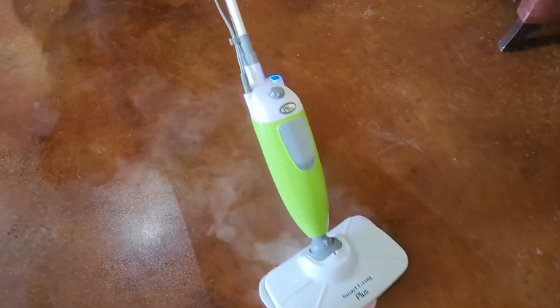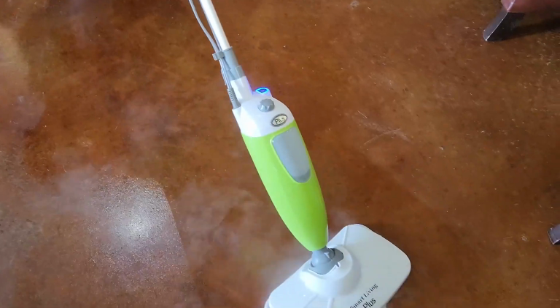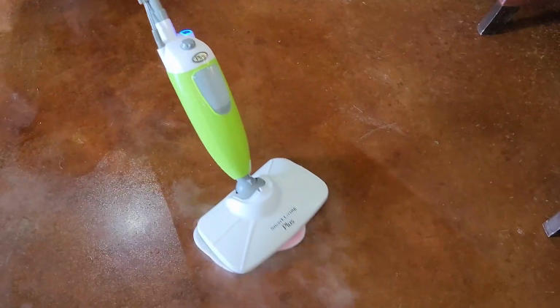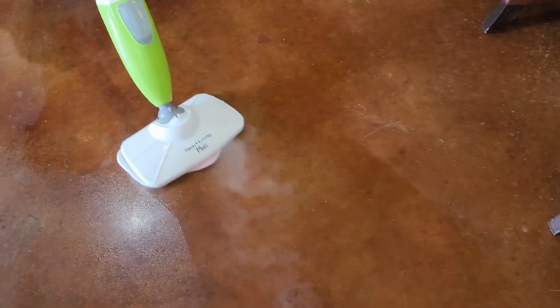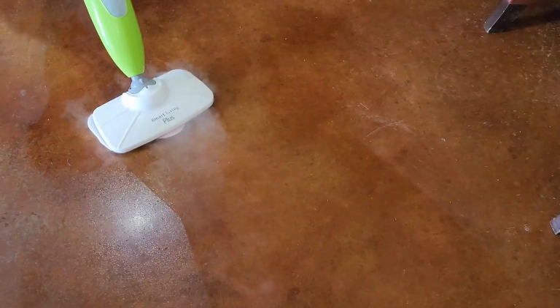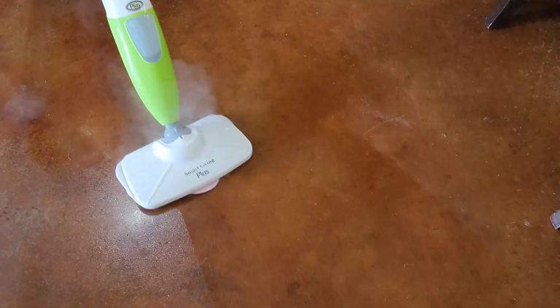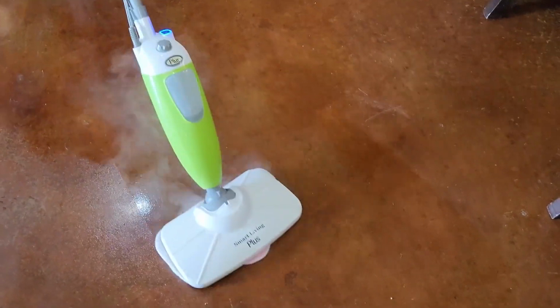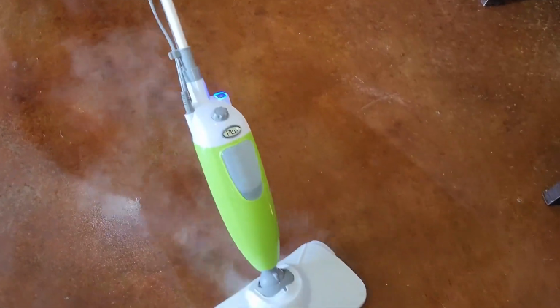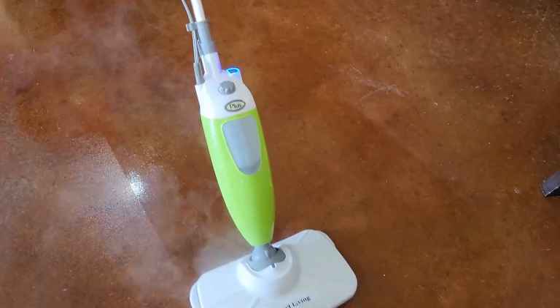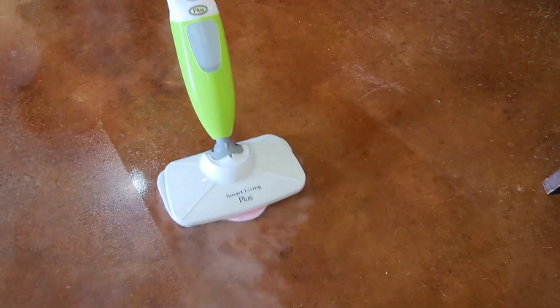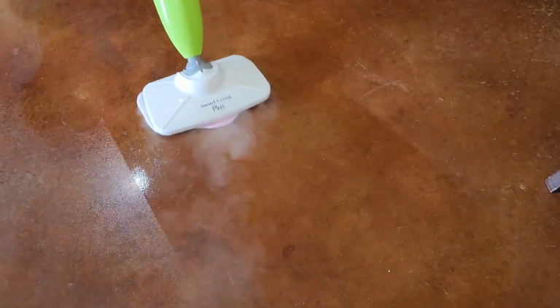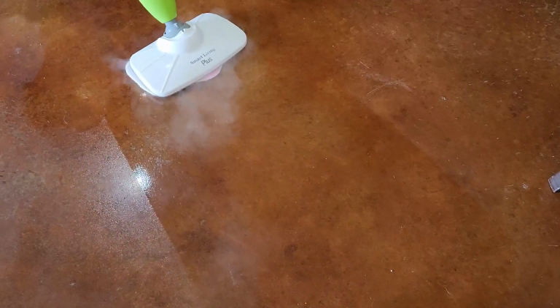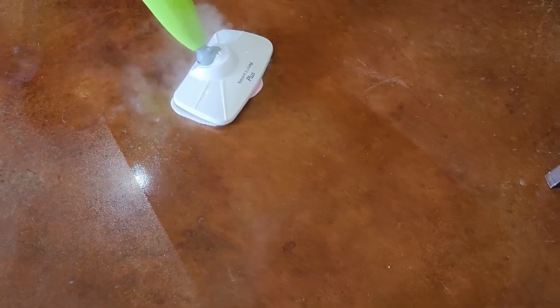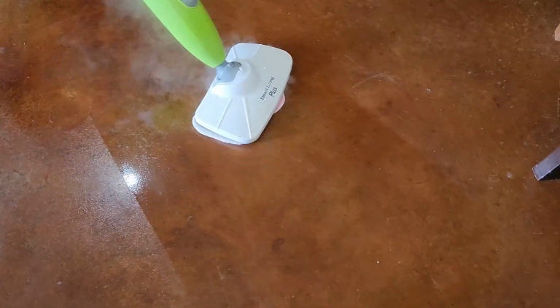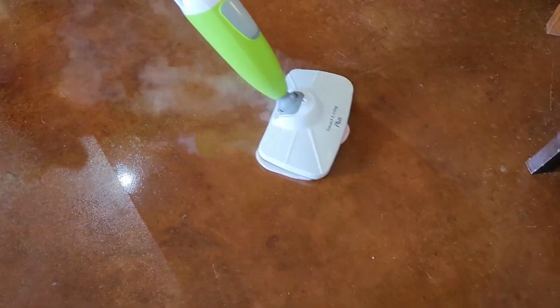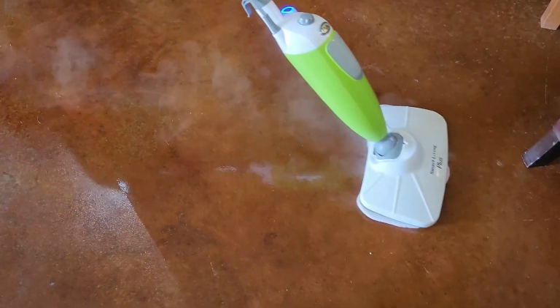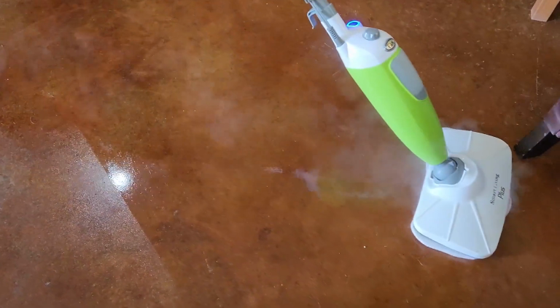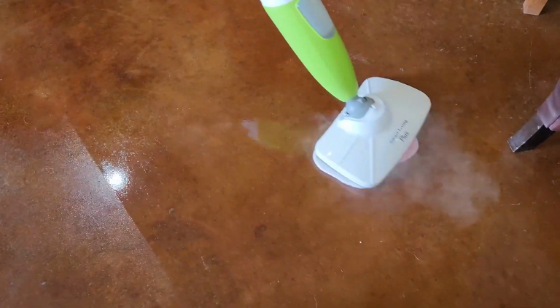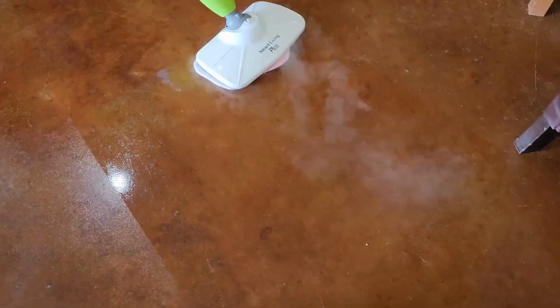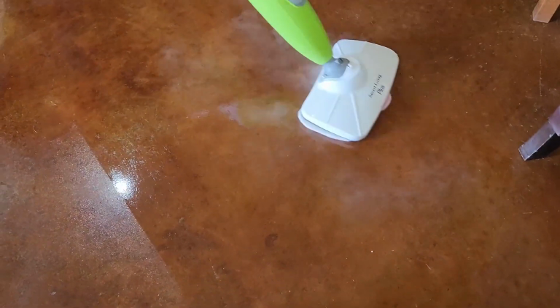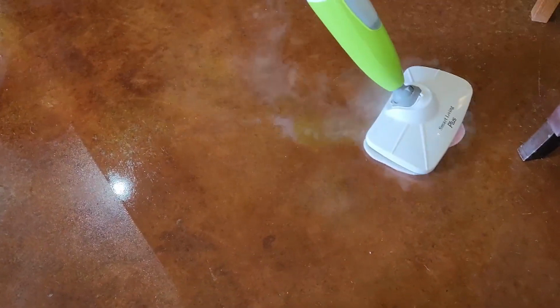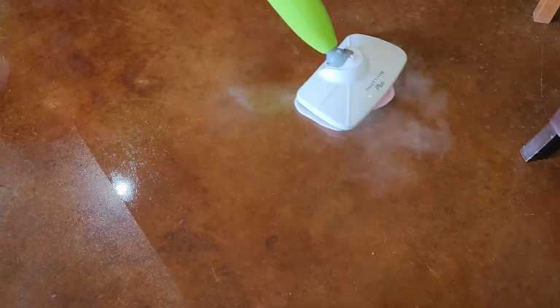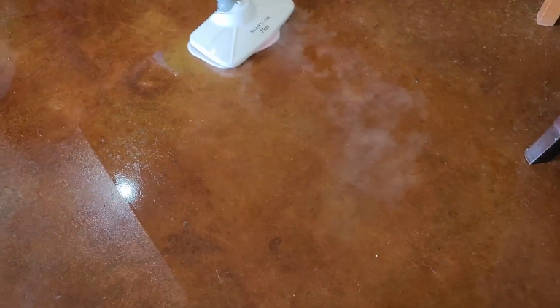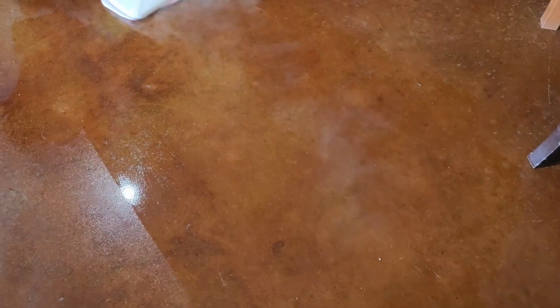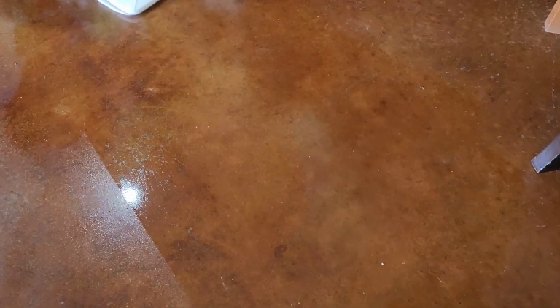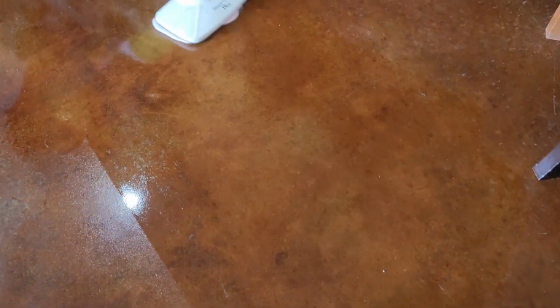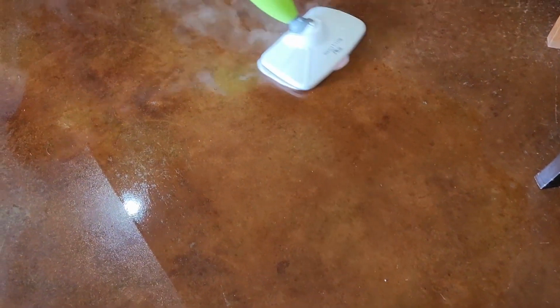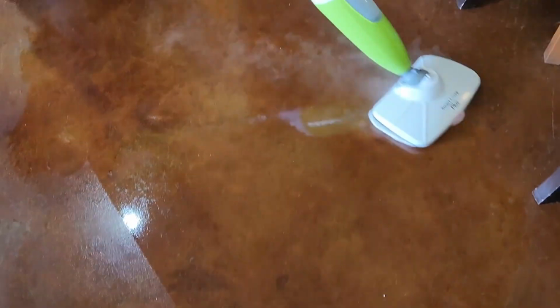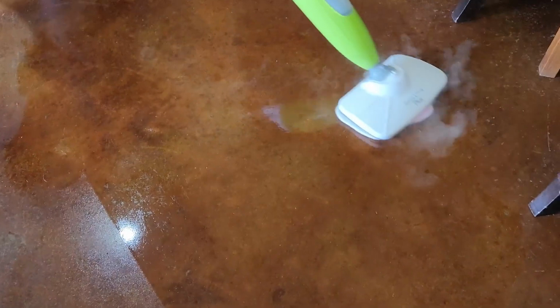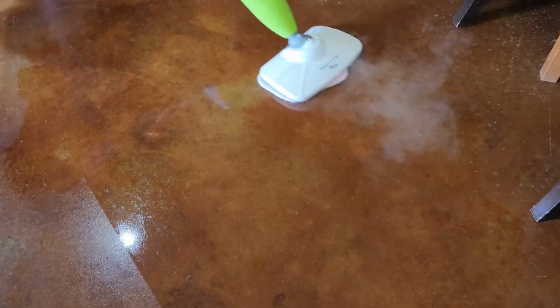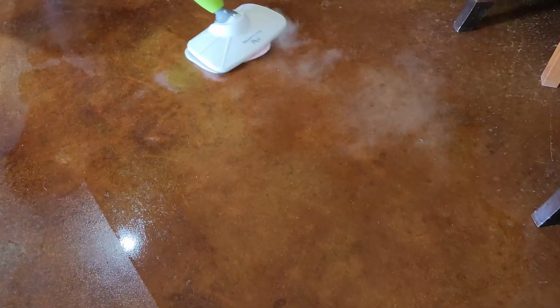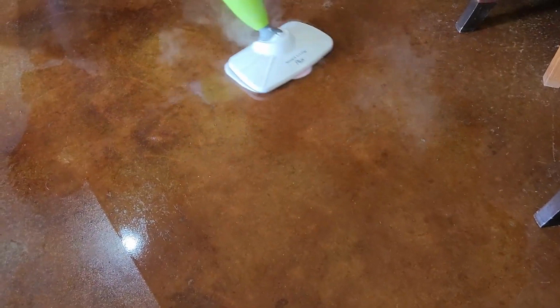This is the Smart Living Steam Mop, and this is a five-year review. I have had this thing a long time, and while I'm using it here on the concrete so that you can see it, let me just tell you a couple of things that I think are really important to know about having it.